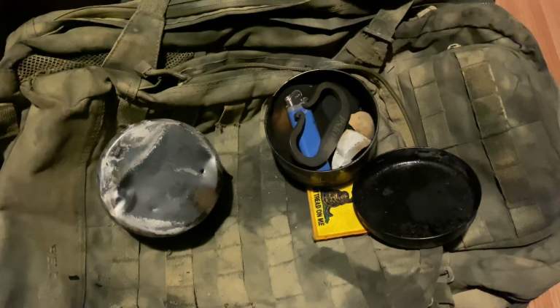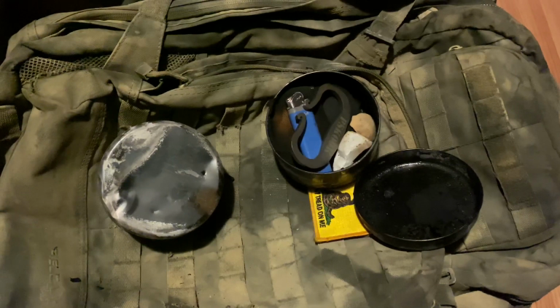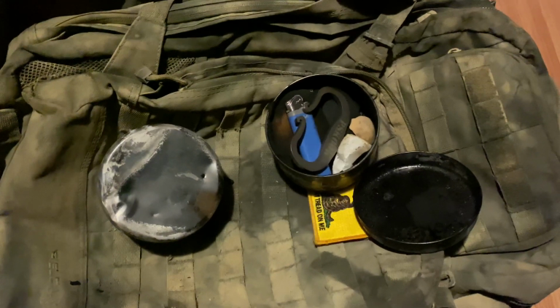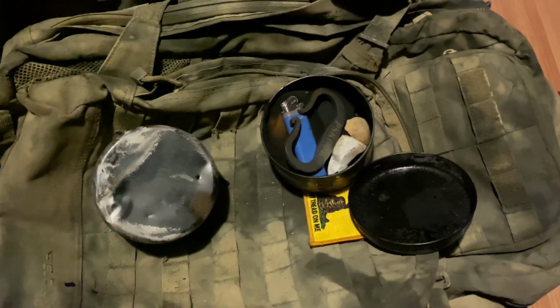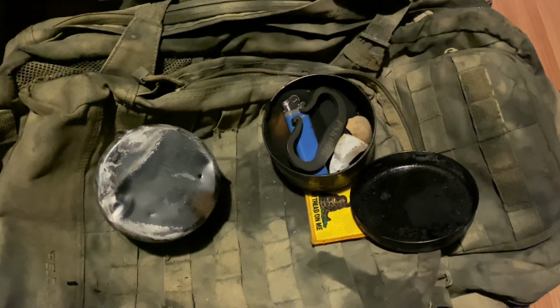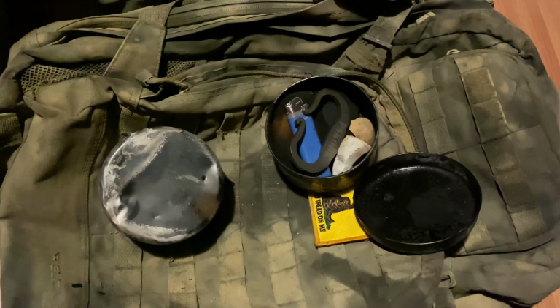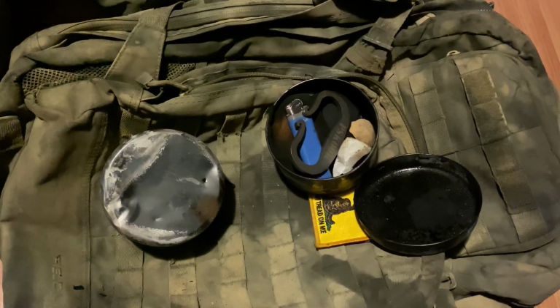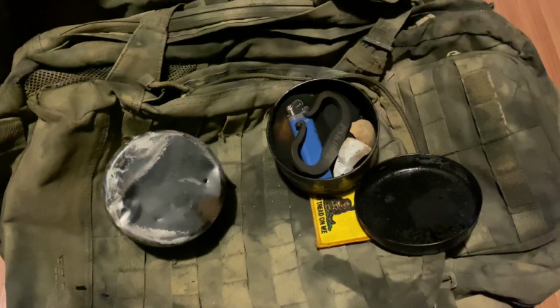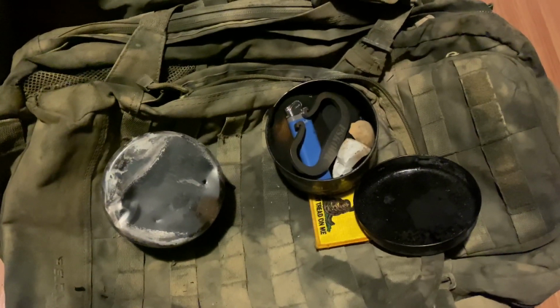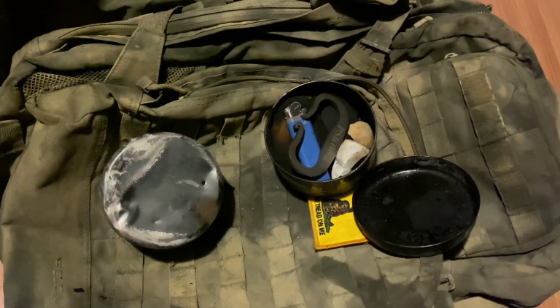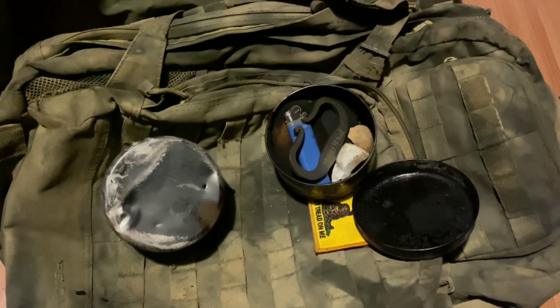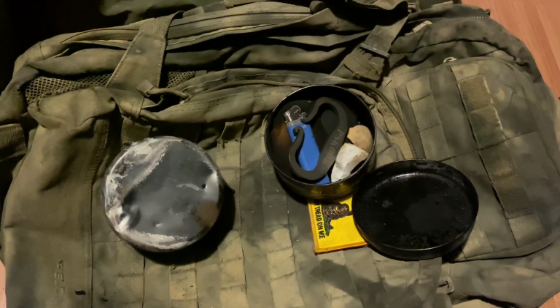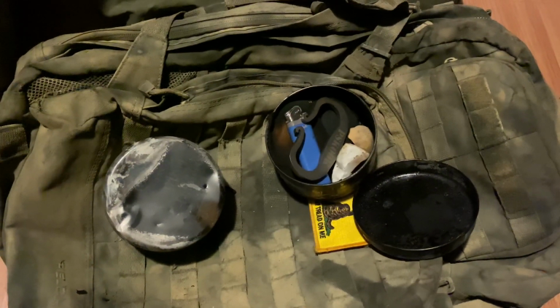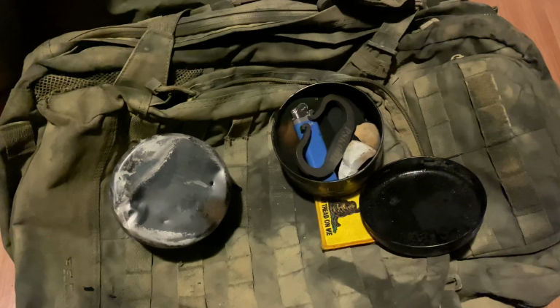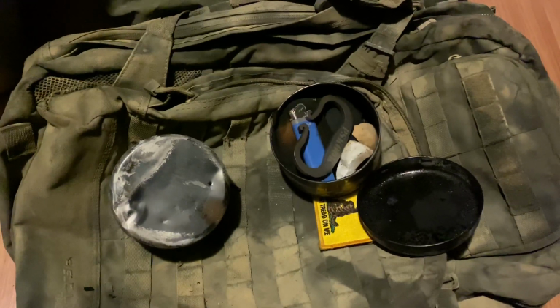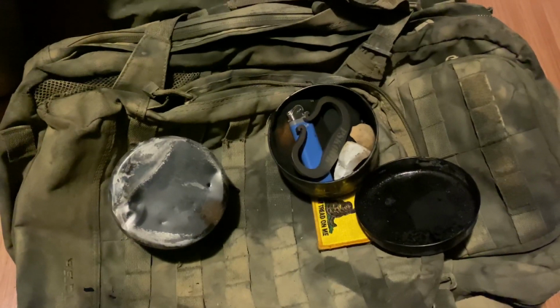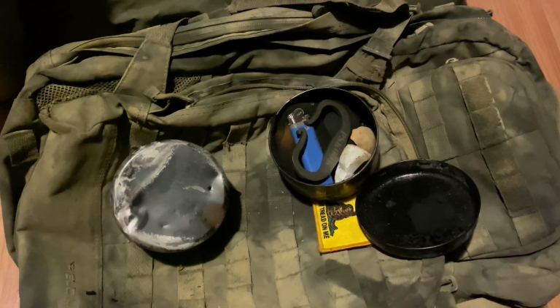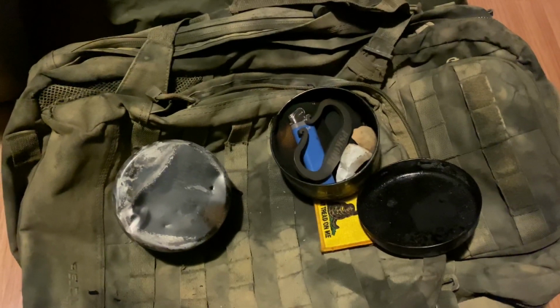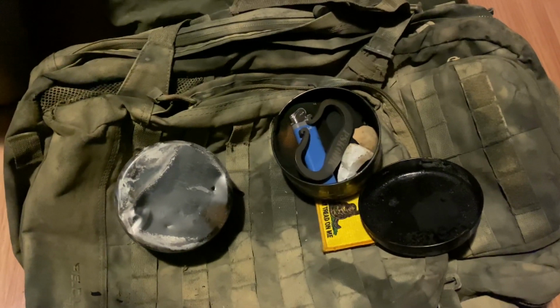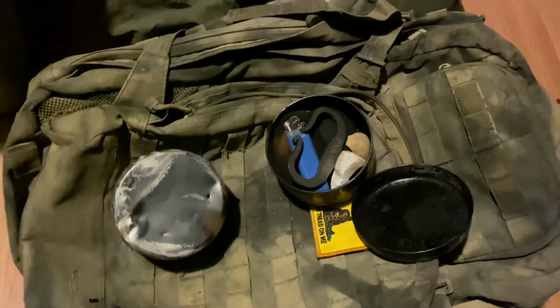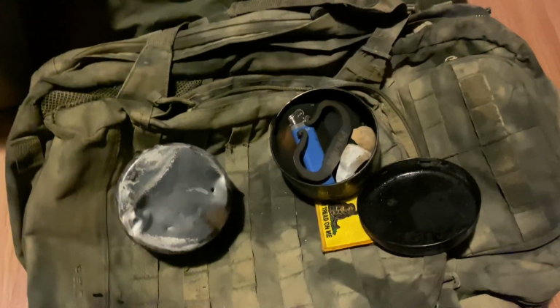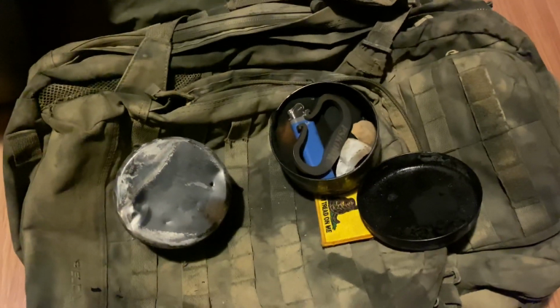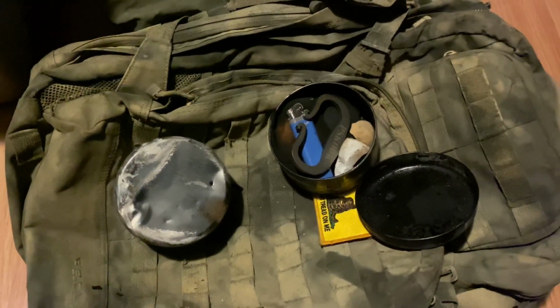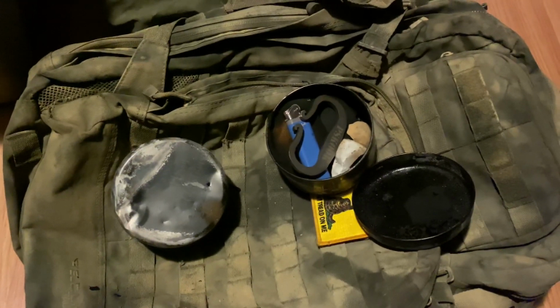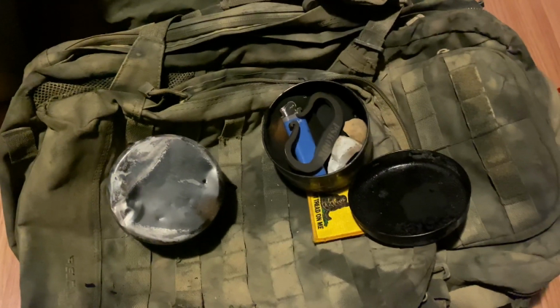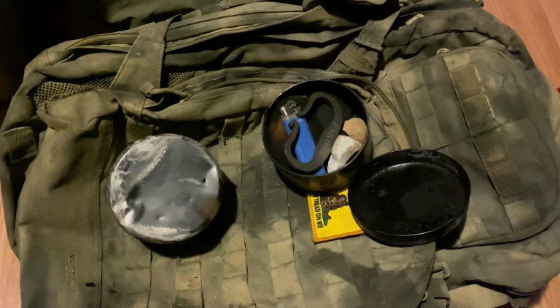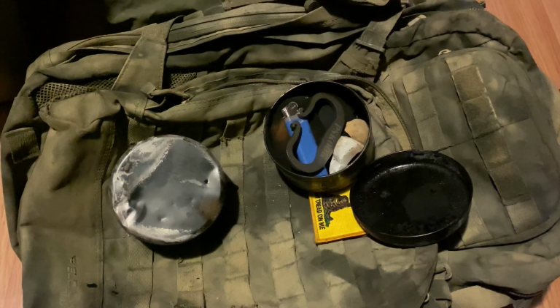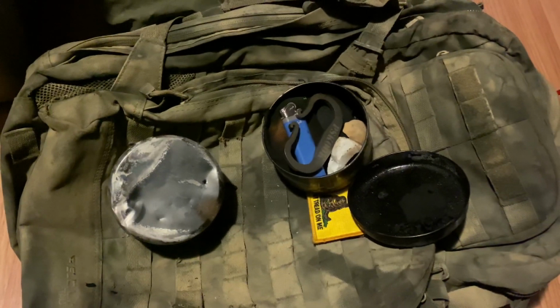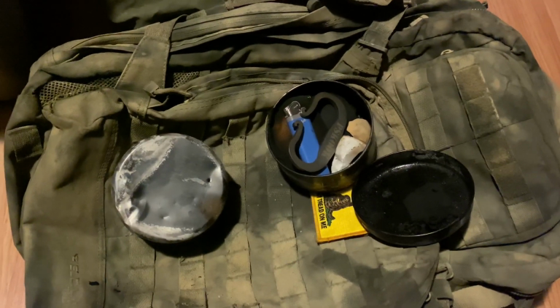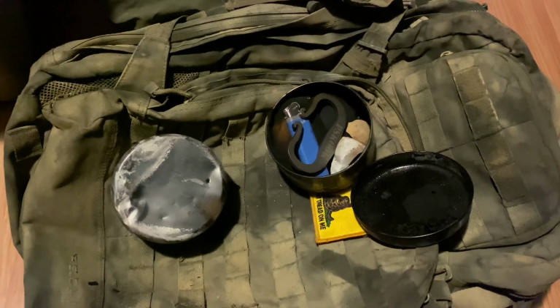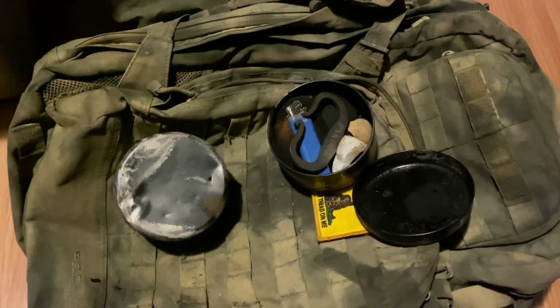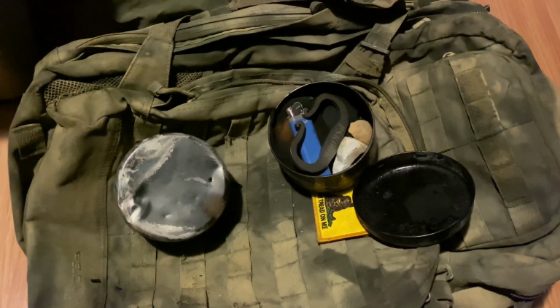Get them right now at Dollar General for a buck. I'd recommend buying several — you could use them for other things — but if you're wanting a good flint and steel tin, that is where you're going to get it for dirt cheap right now. Get them while they're in season.